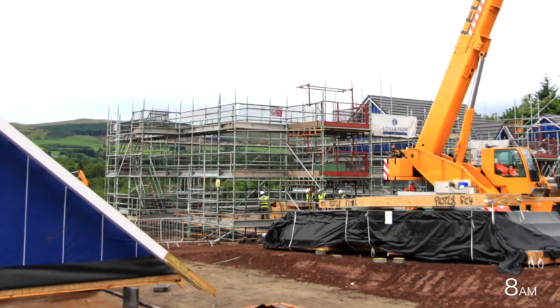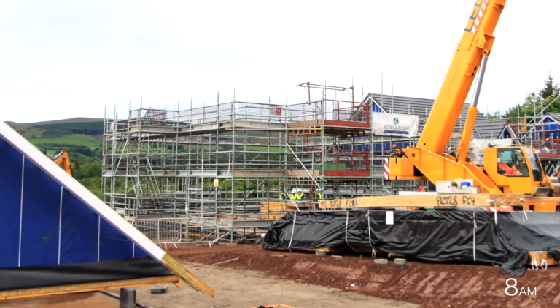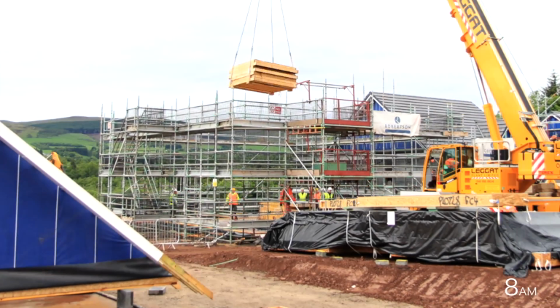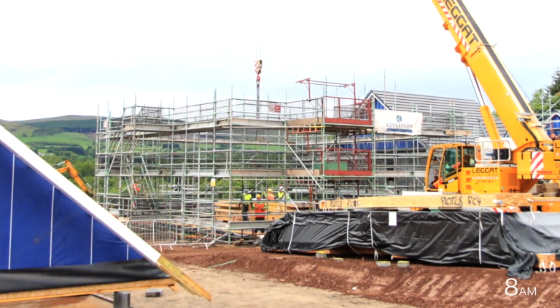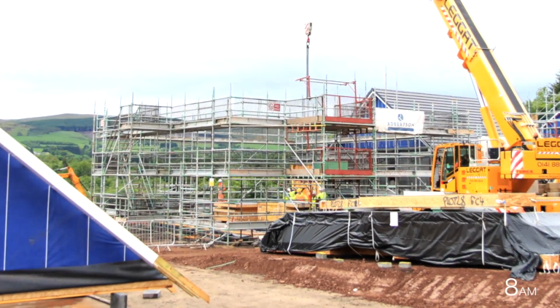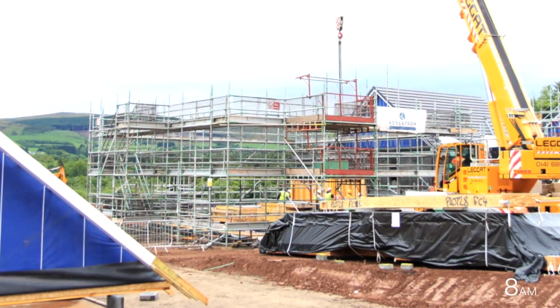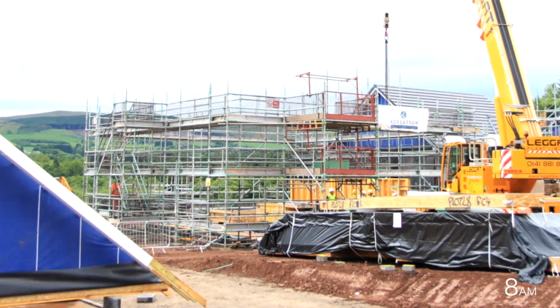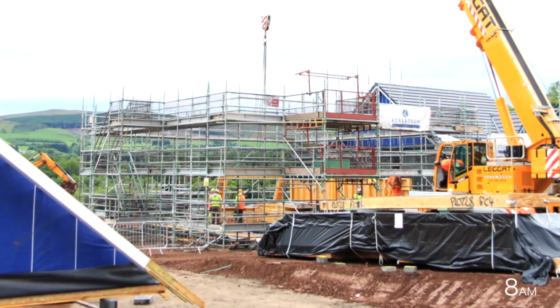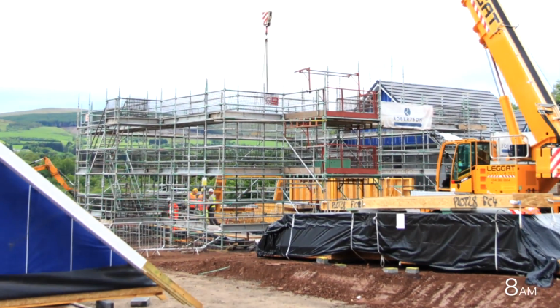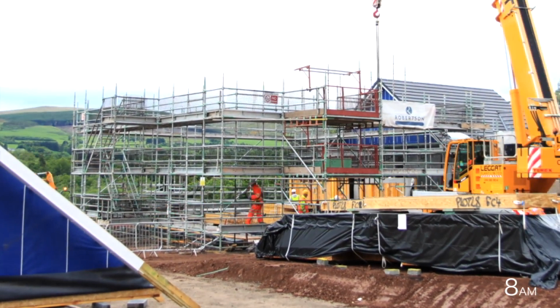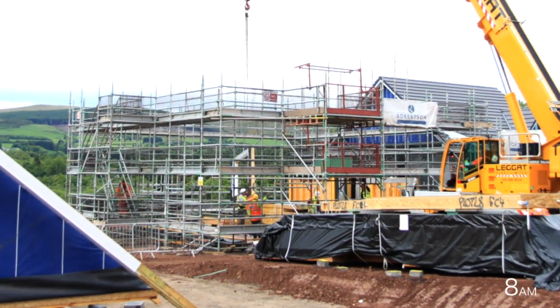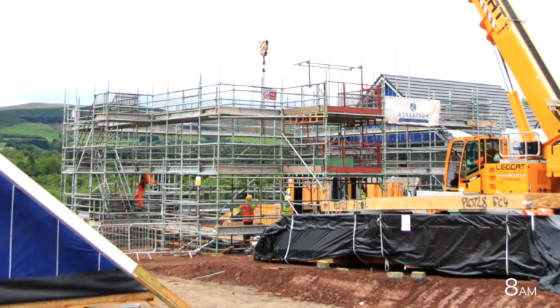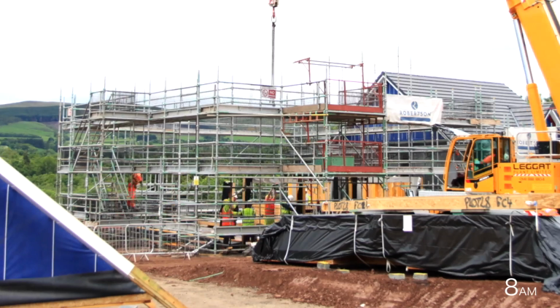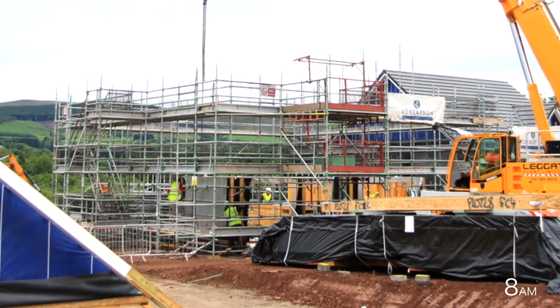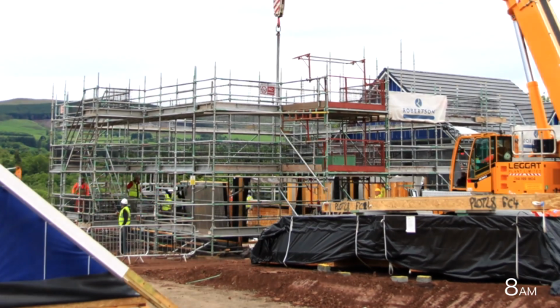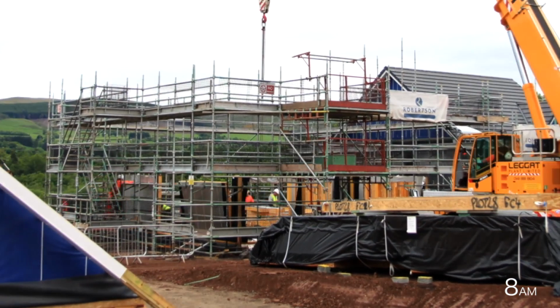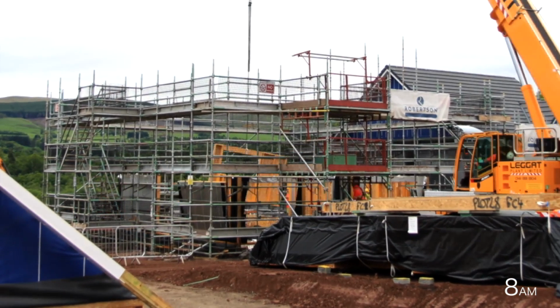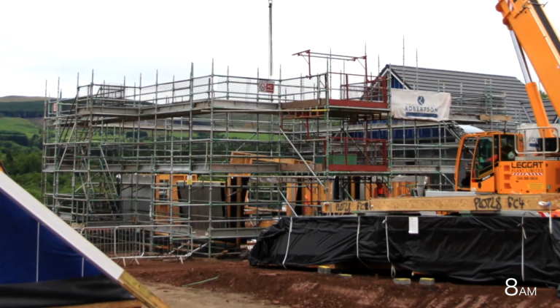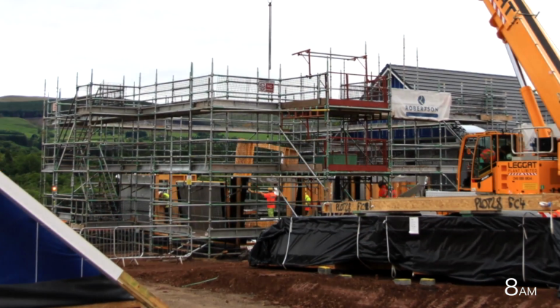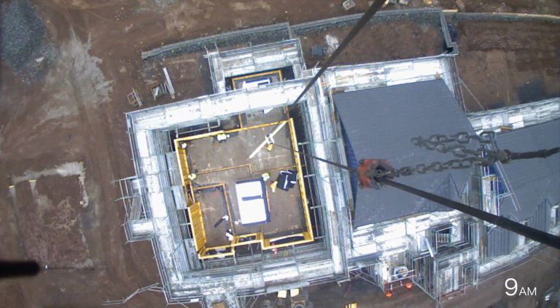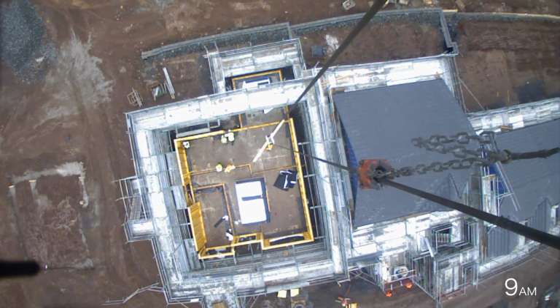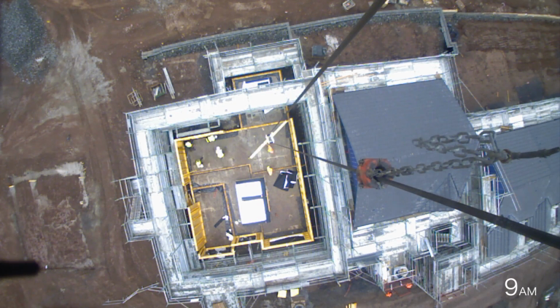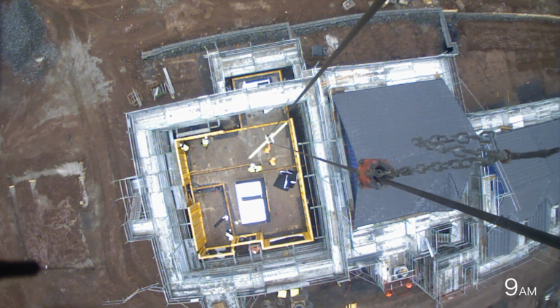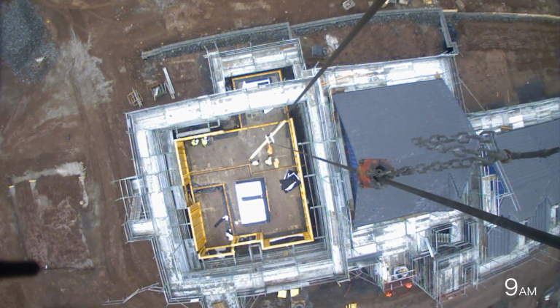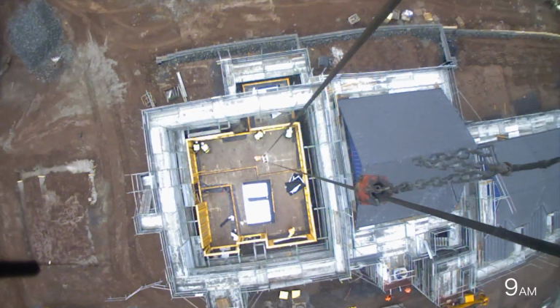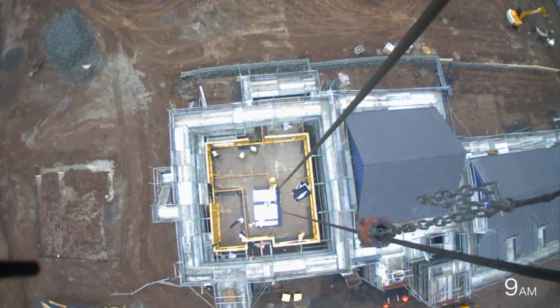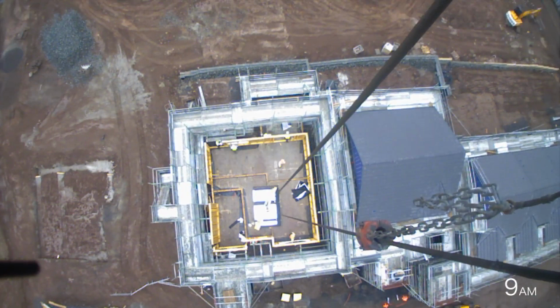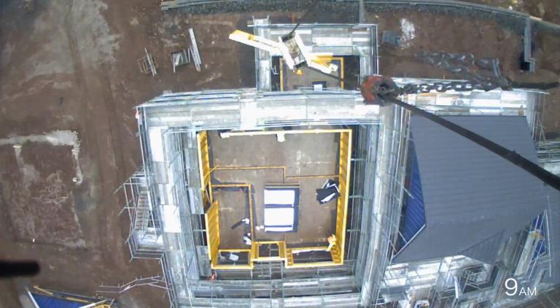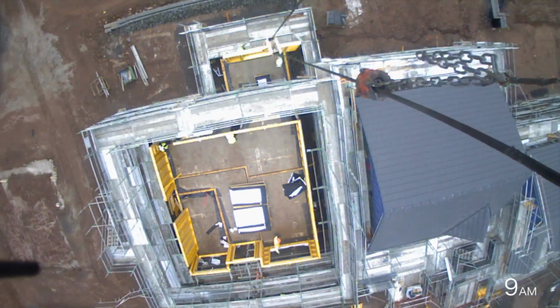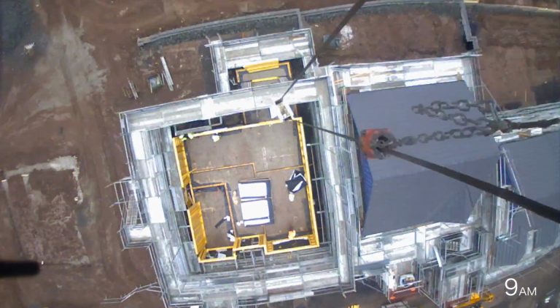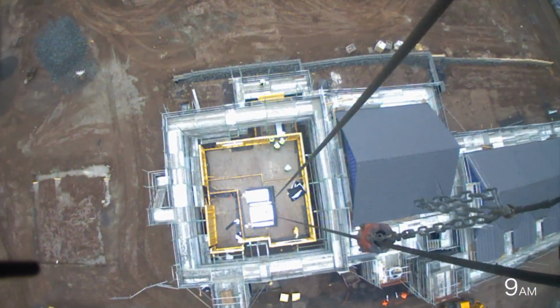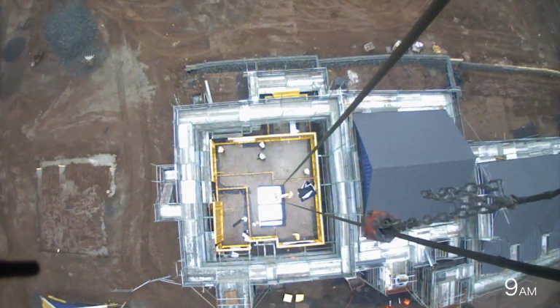A bare concrete slab is revealed below and wall panels are craned in and then distributed into their individual positions. They are fixed onto sole plates in line with the structural engineer's calculations.